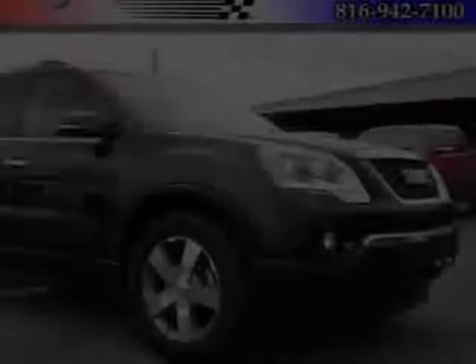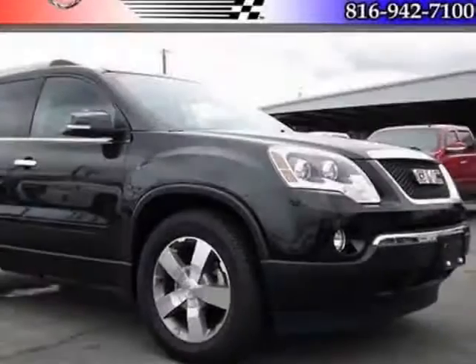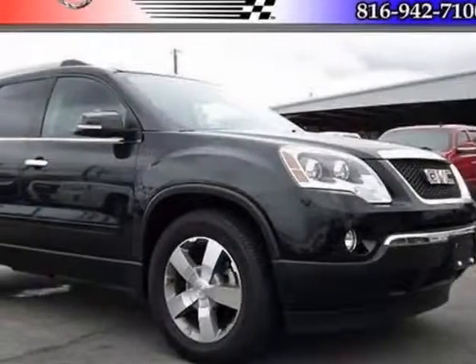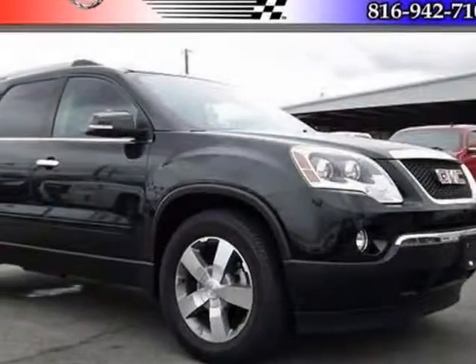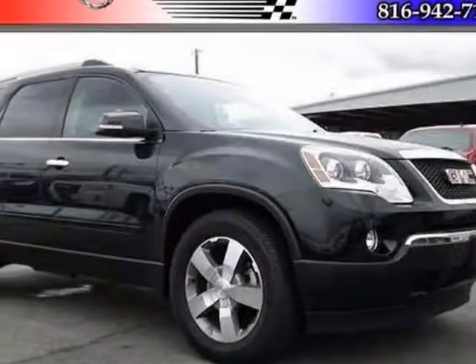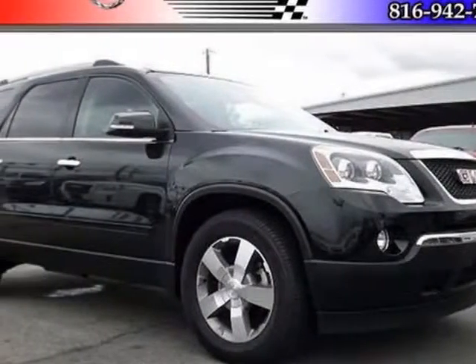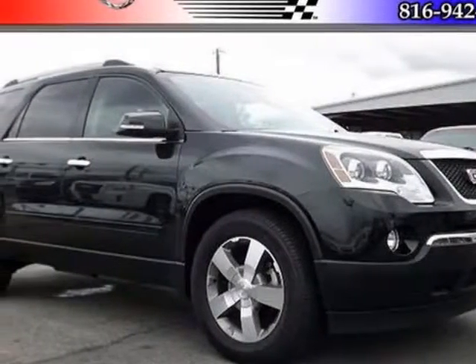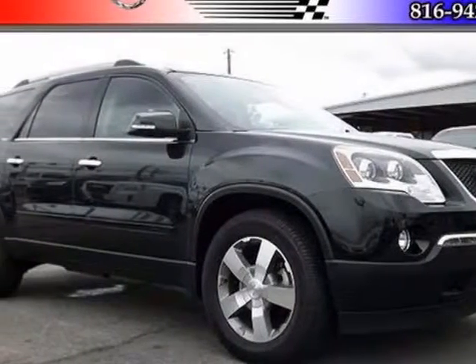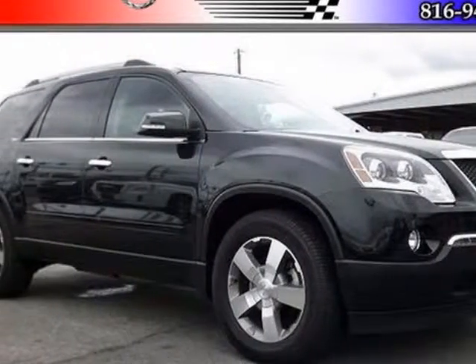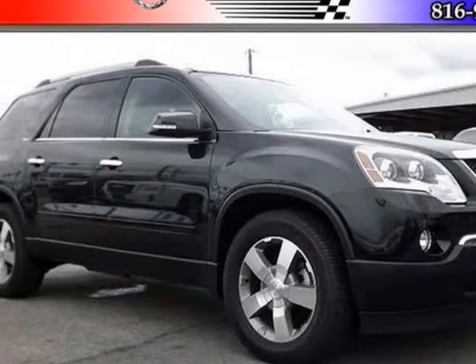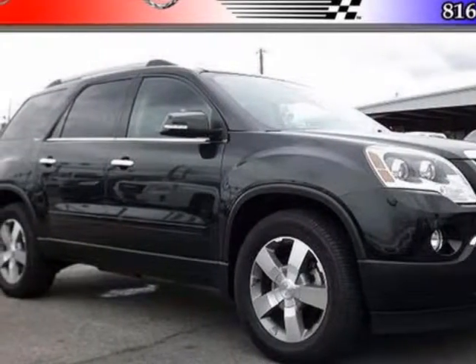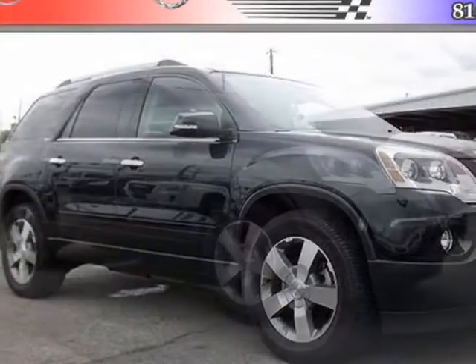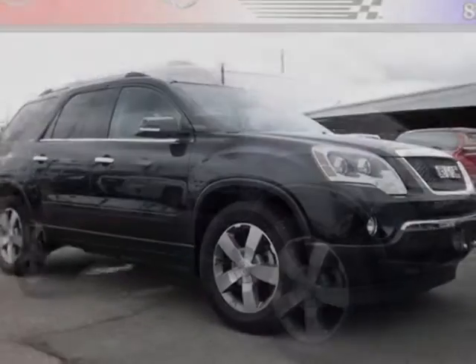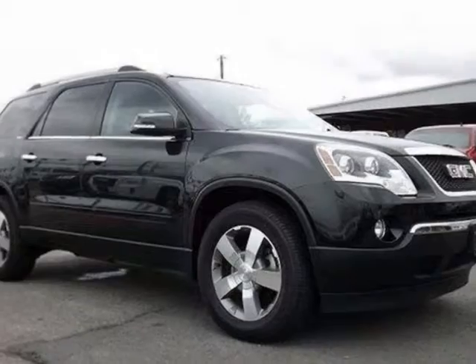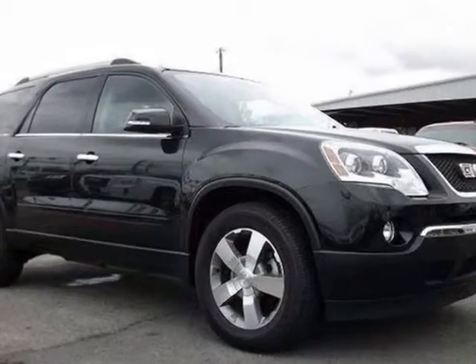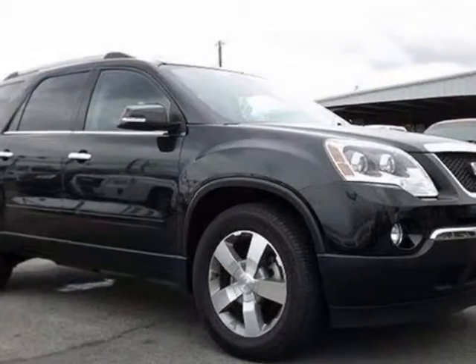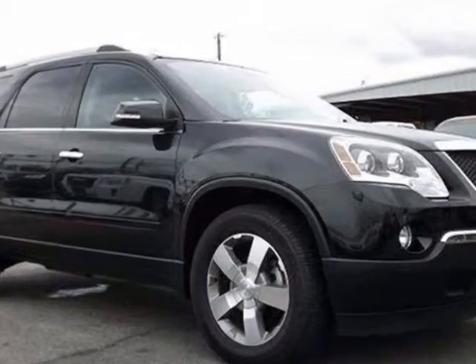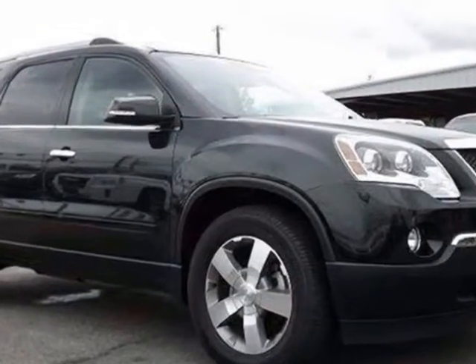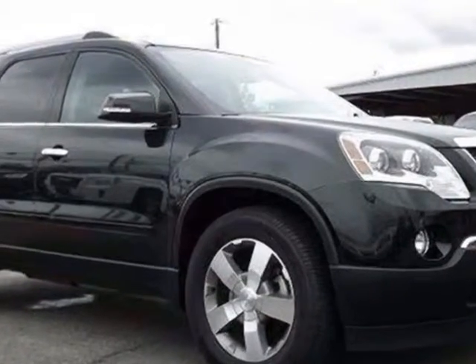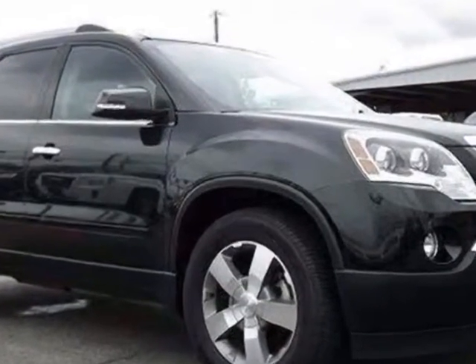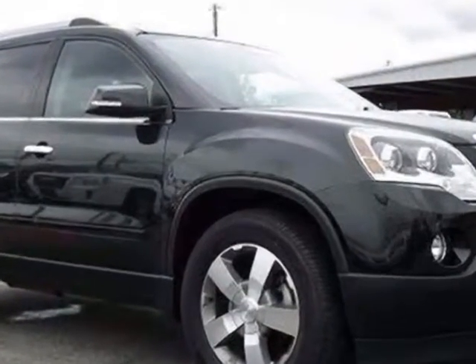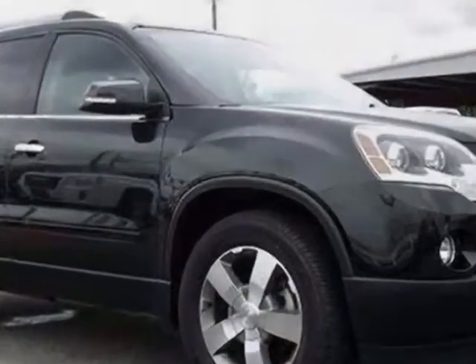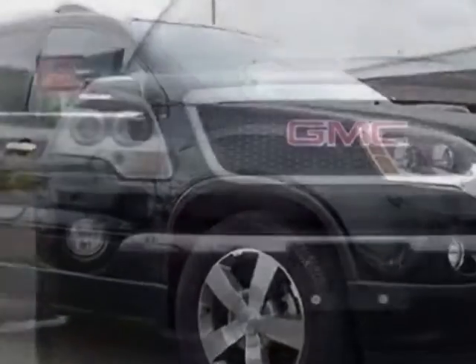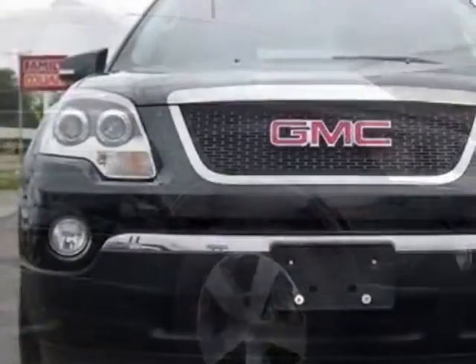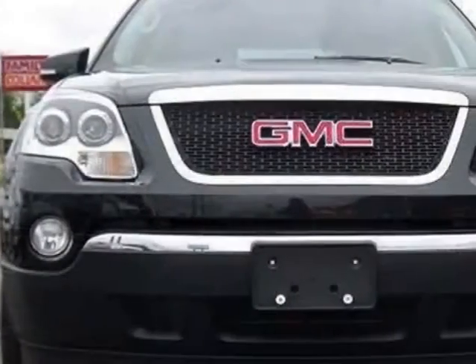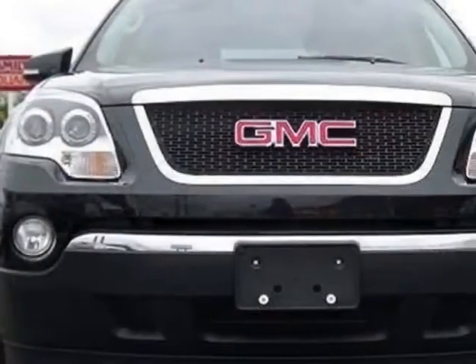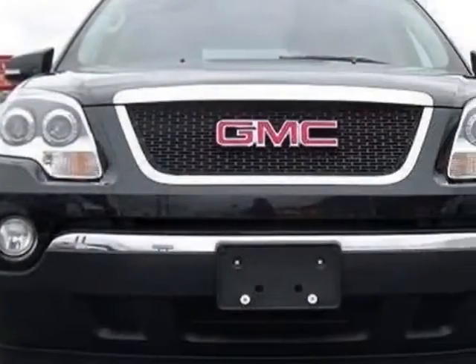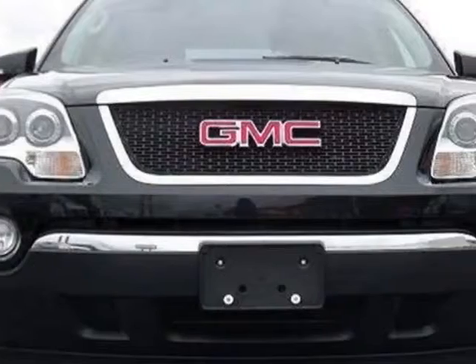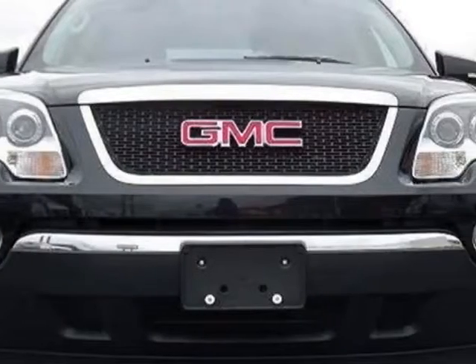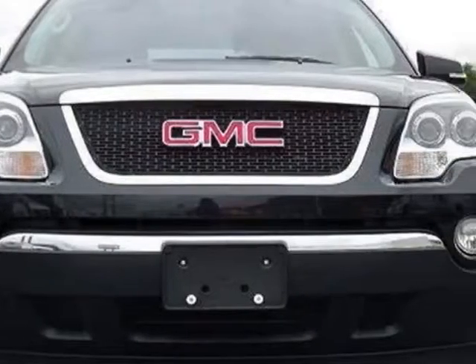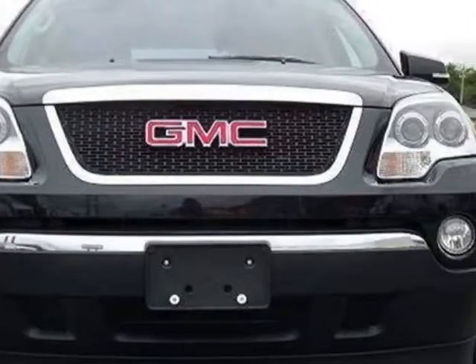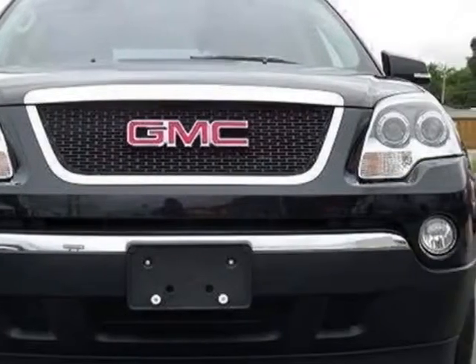Come take a look at the certified pre-owned 2012 GMC Acadia. Carfax has certified this Acadia as having one owner. This Acadia has just under 14,000 miles.